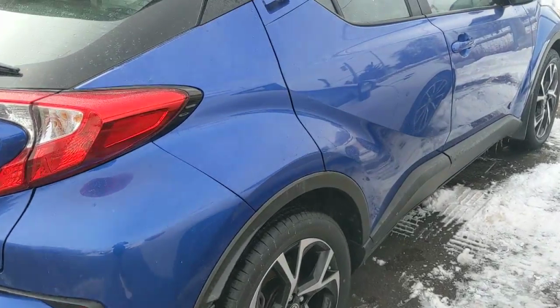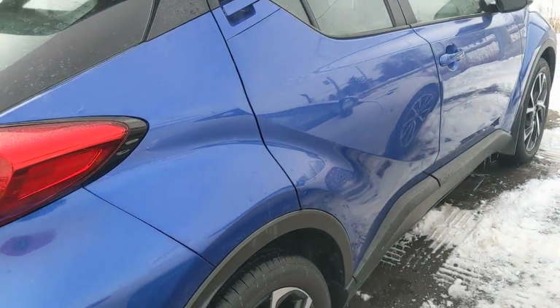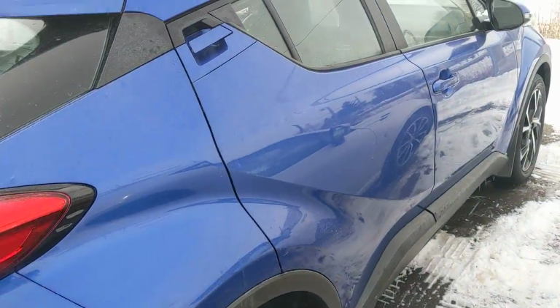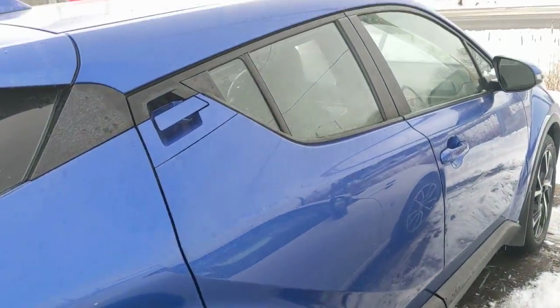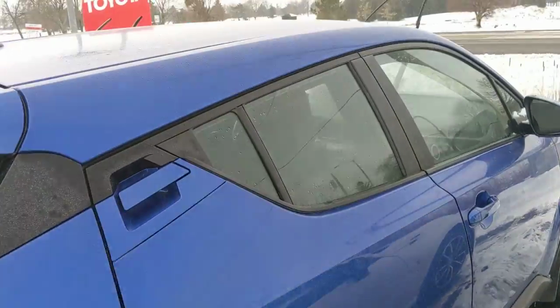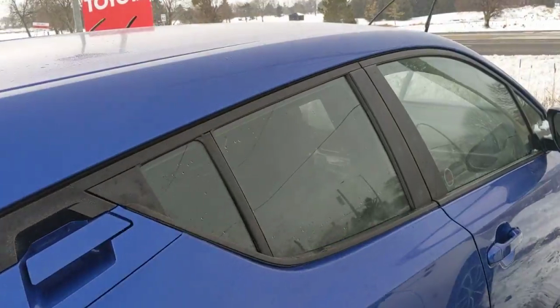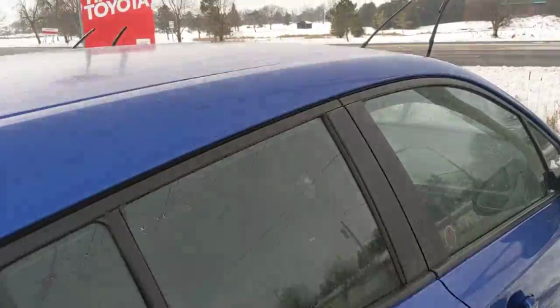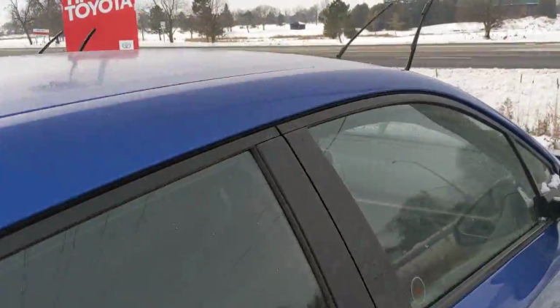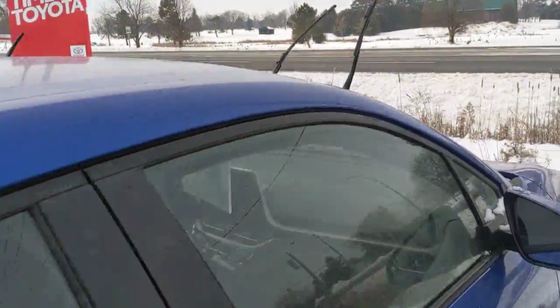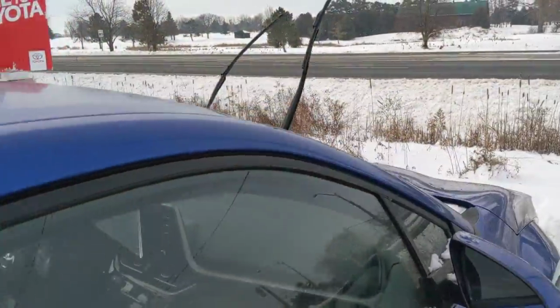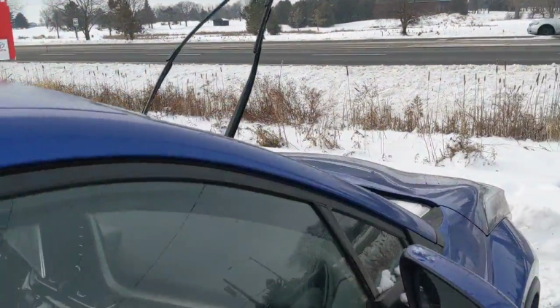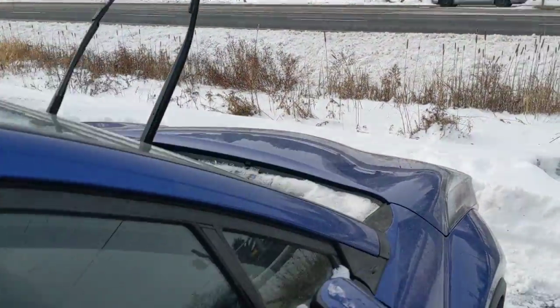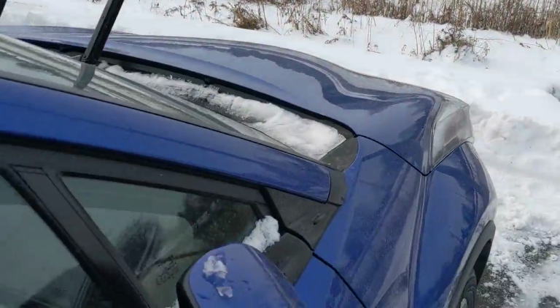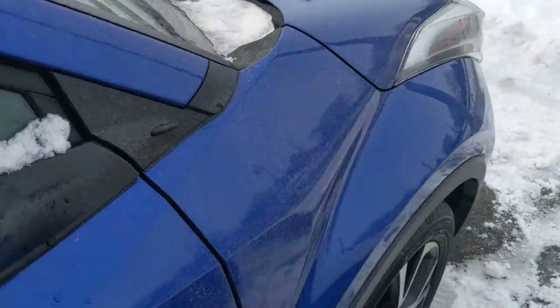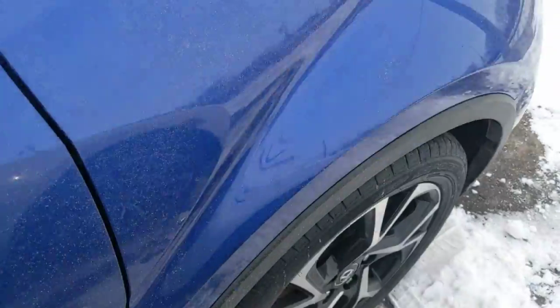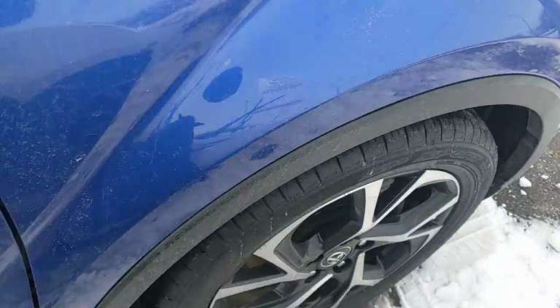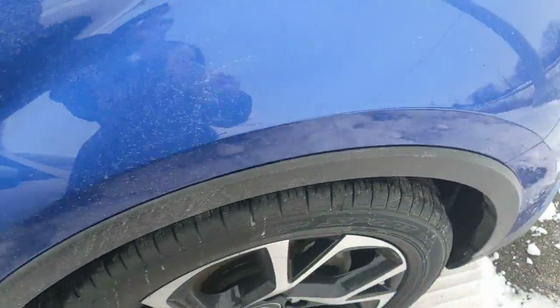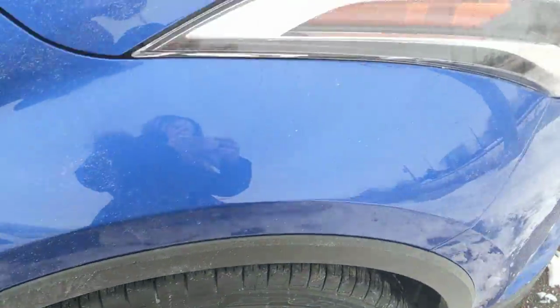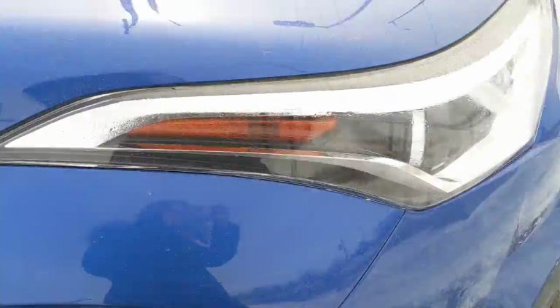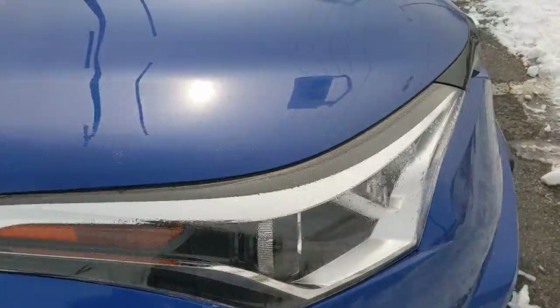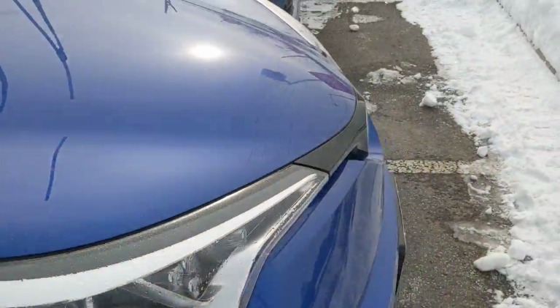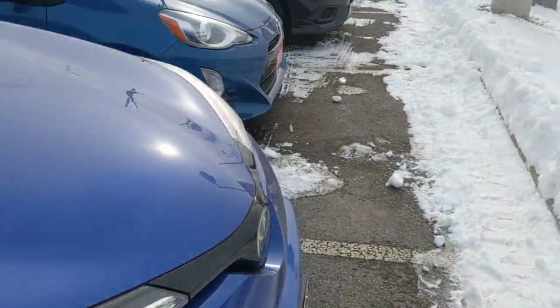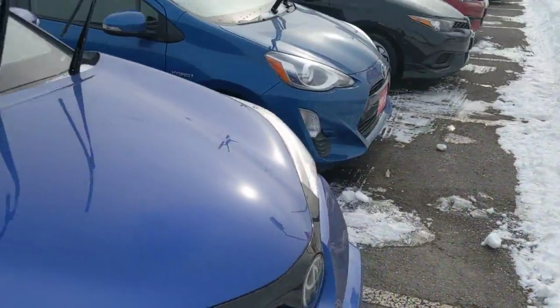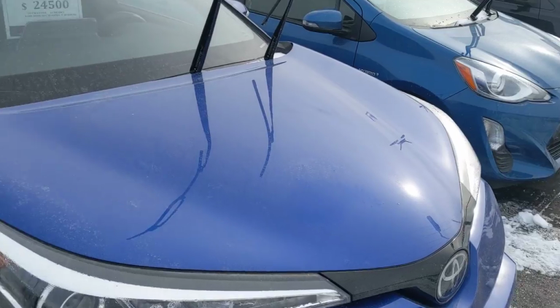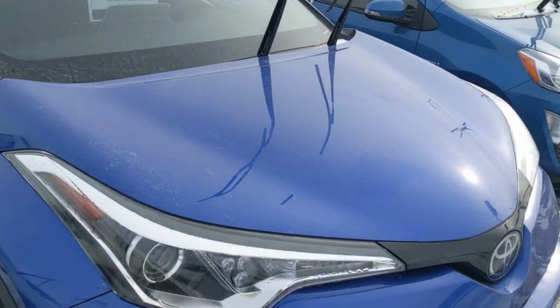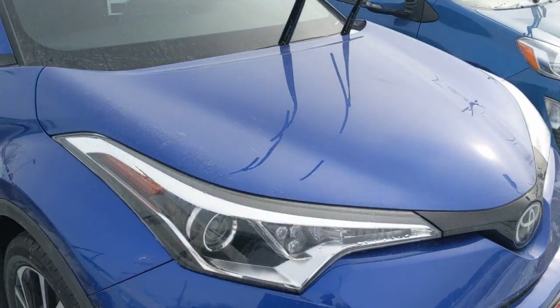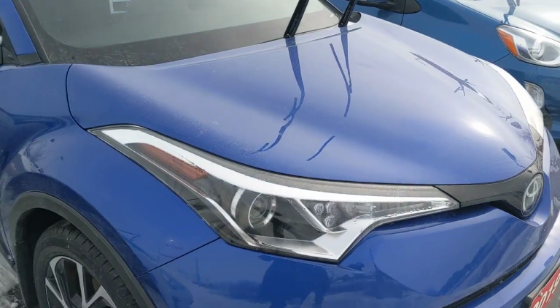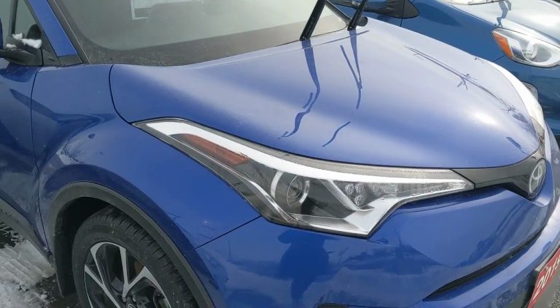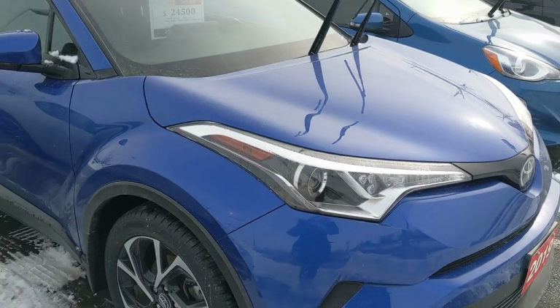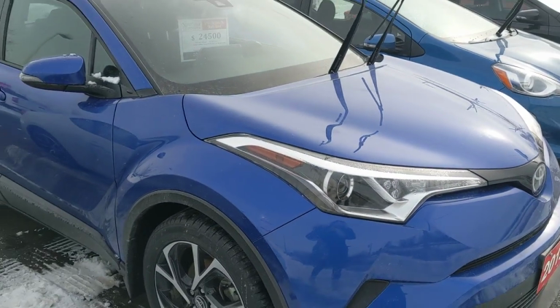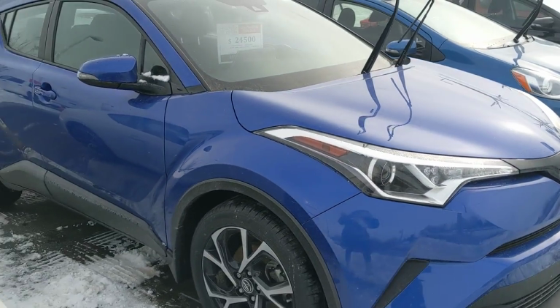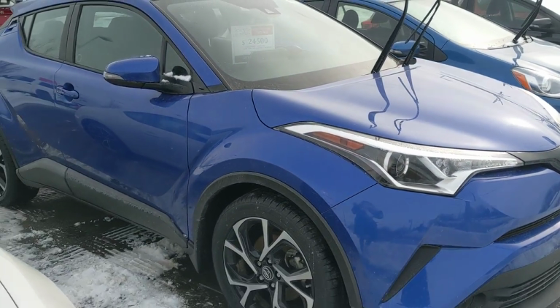It comes with a backup camera, blind spot monitor with rear cross-traffic alert, keyless entry, push-button start, and heated front seats as well.